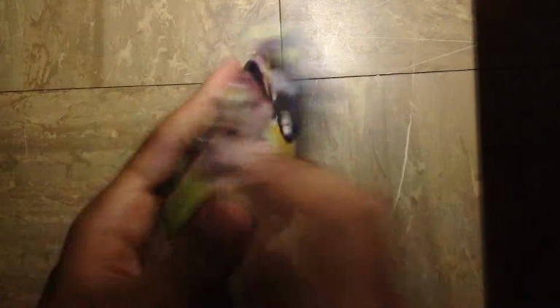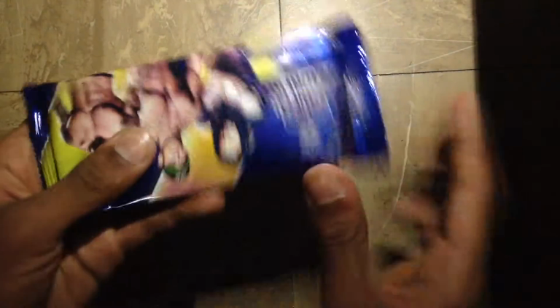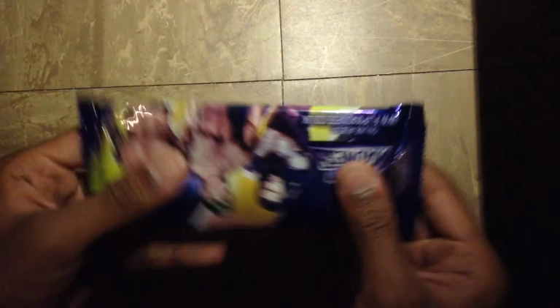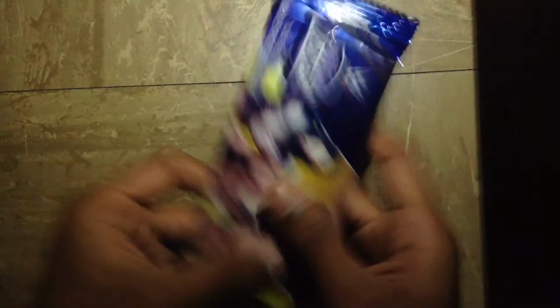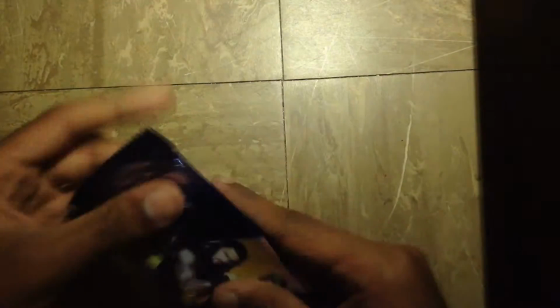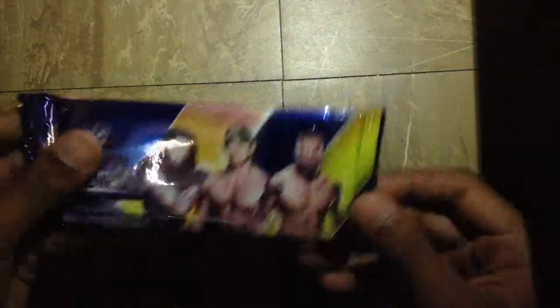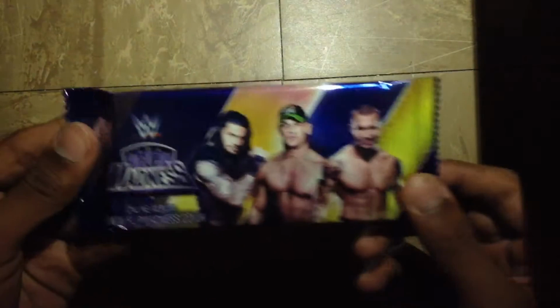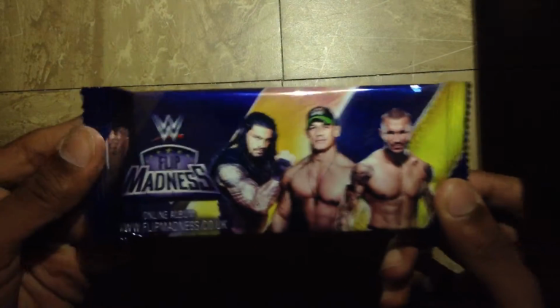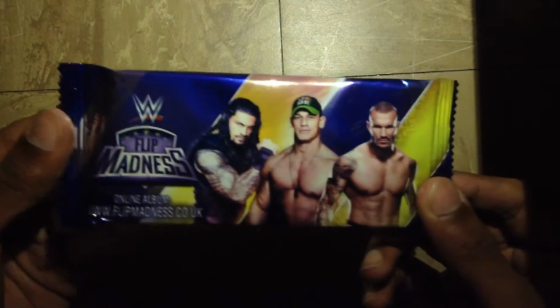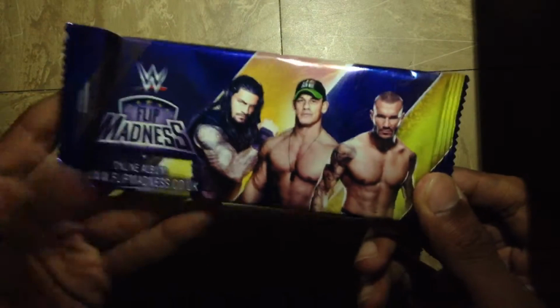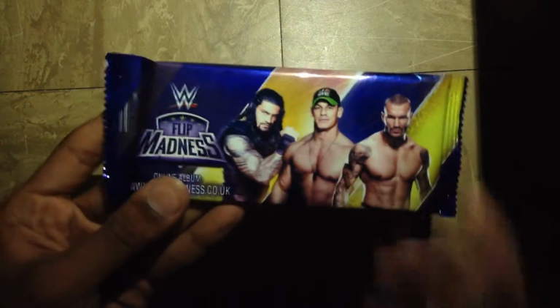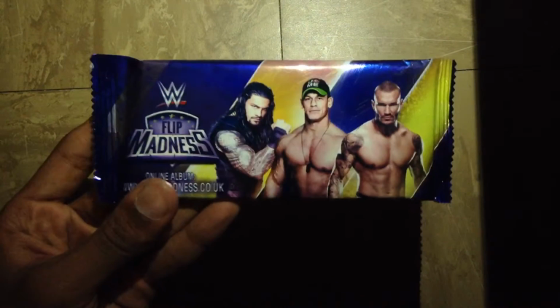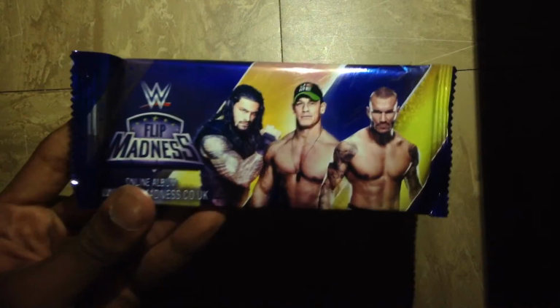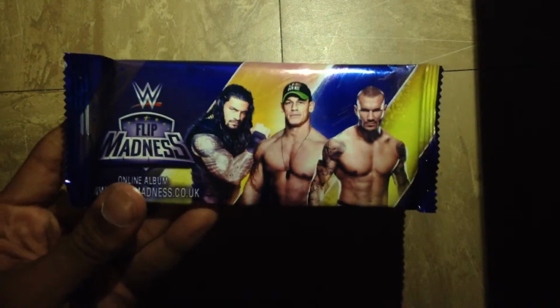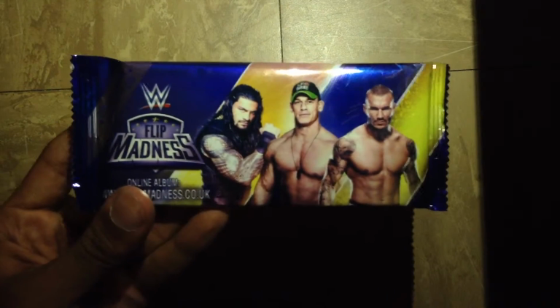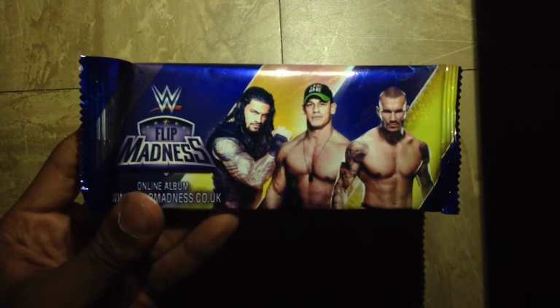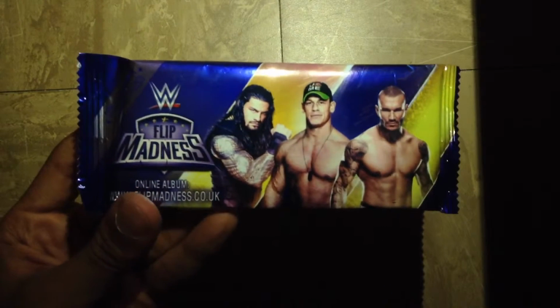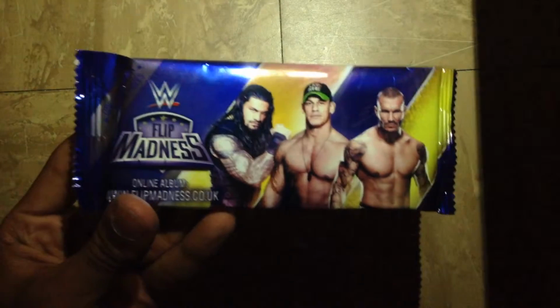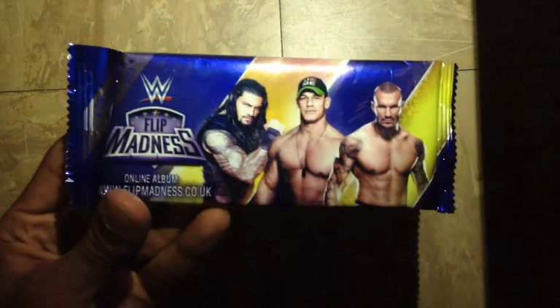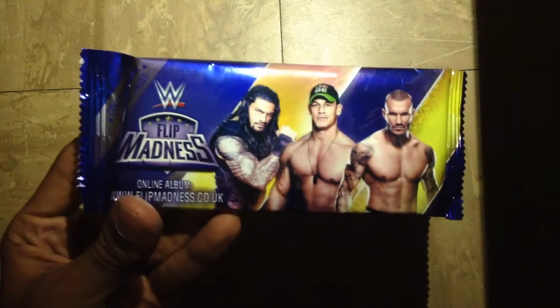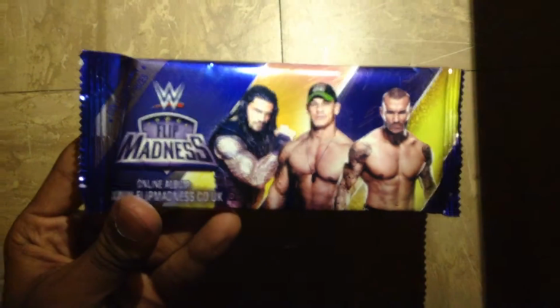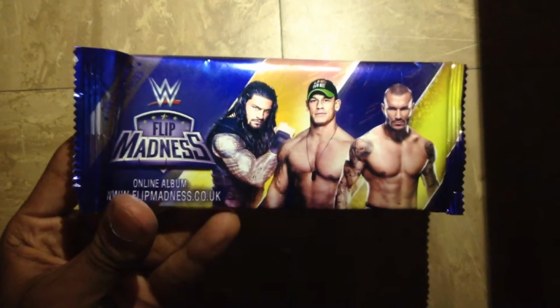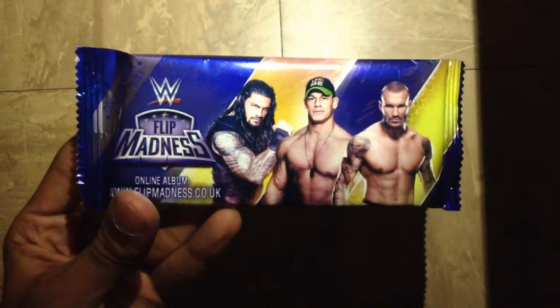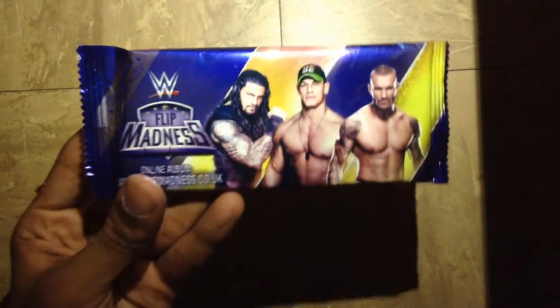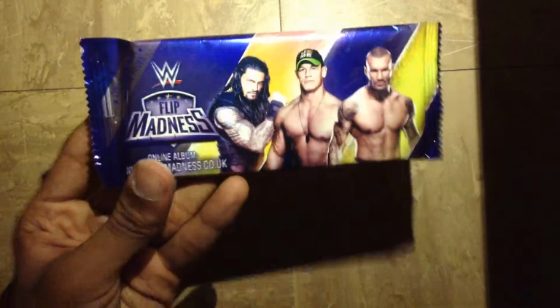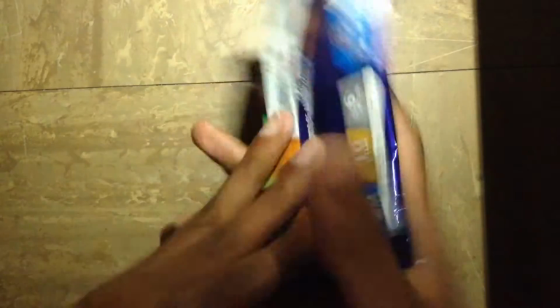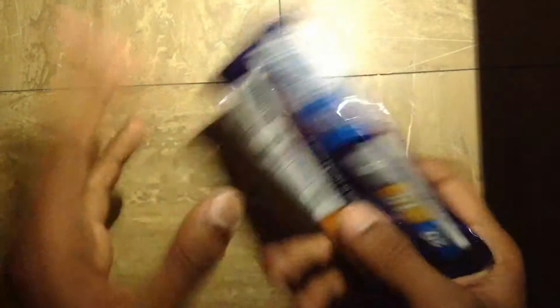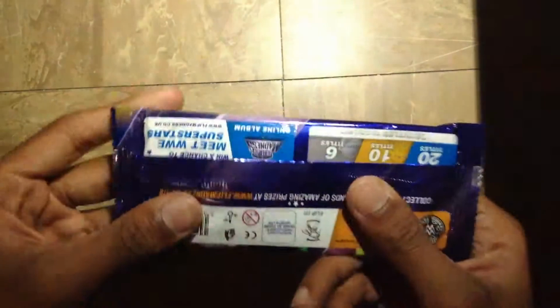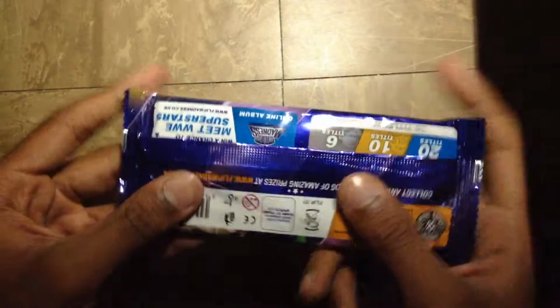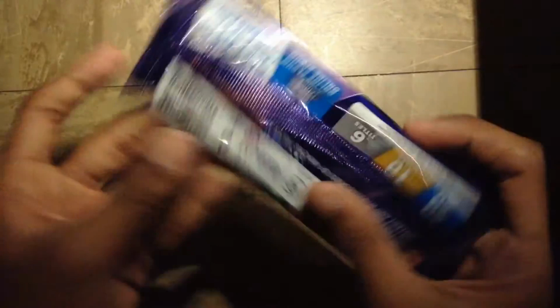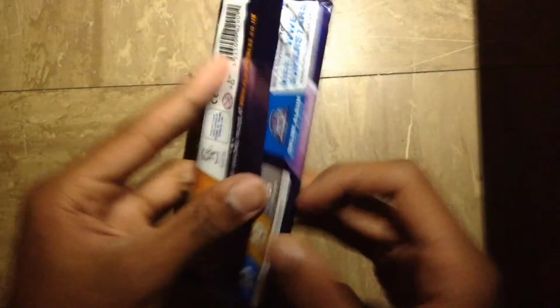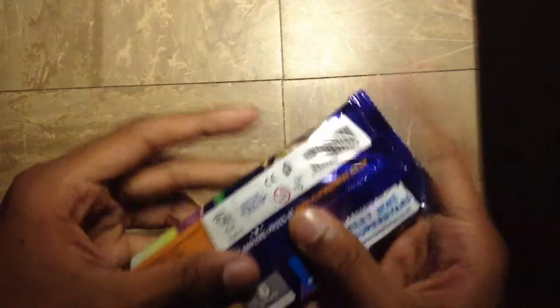But this is the only reason why I bought this magazine — it was because of this, the WWE Flip Madness pack. That's the one coming in. Let's quickly see the odds.